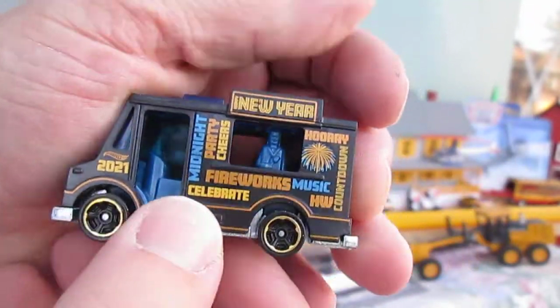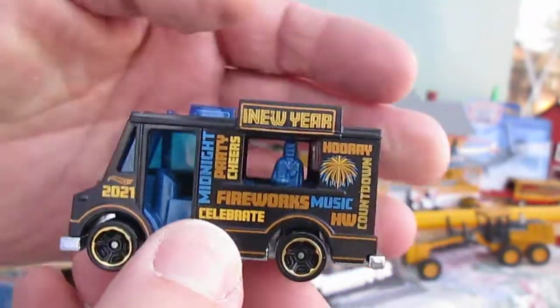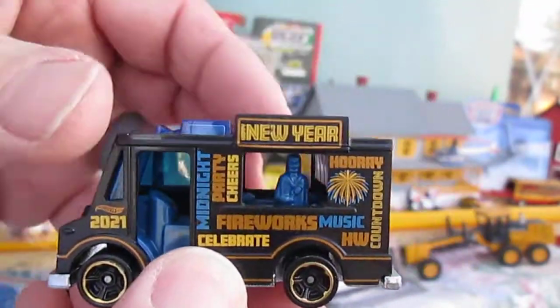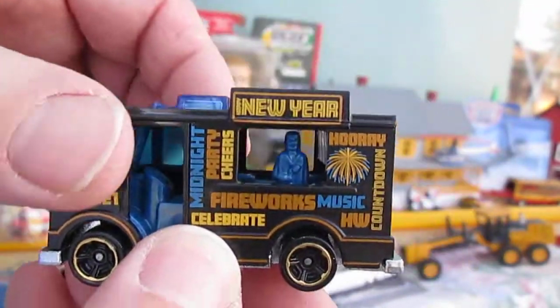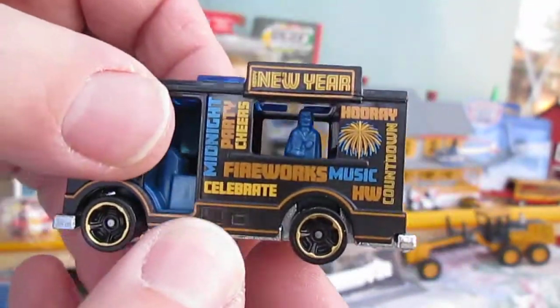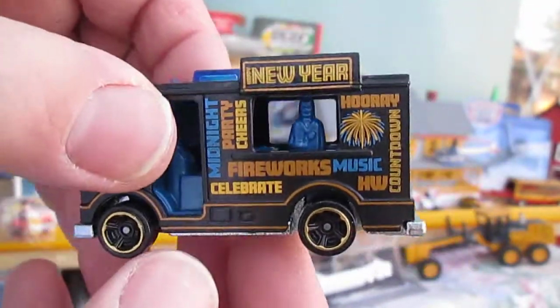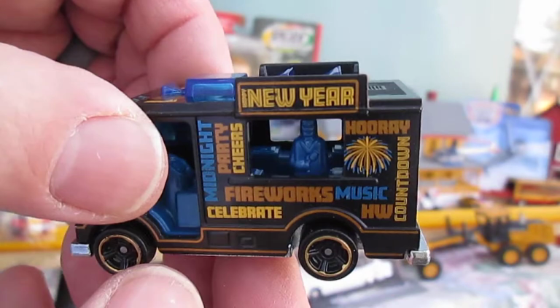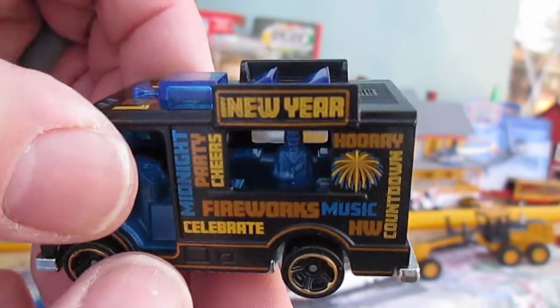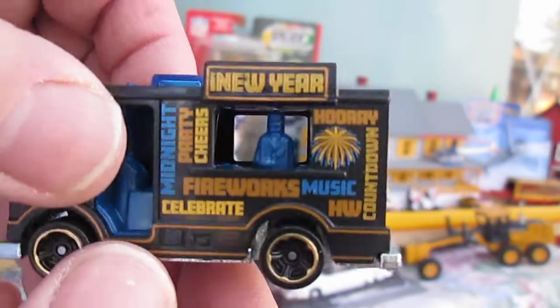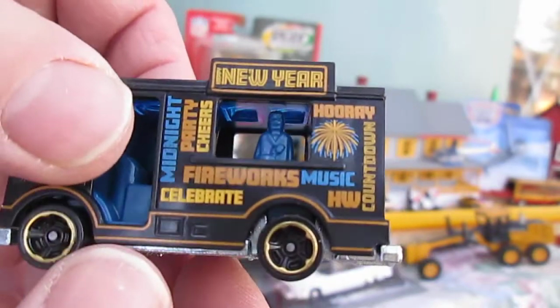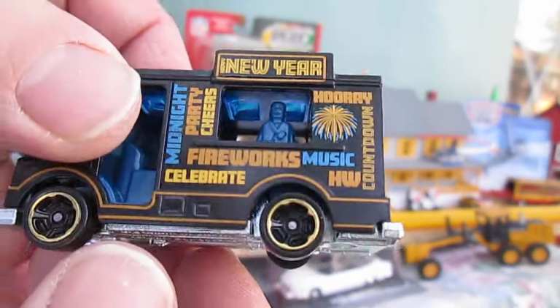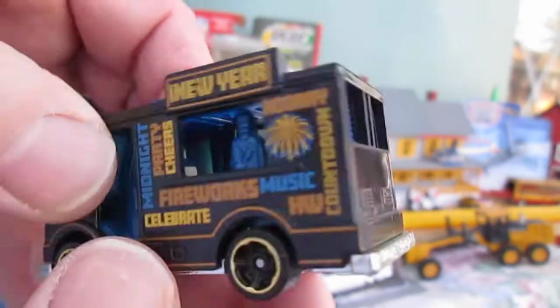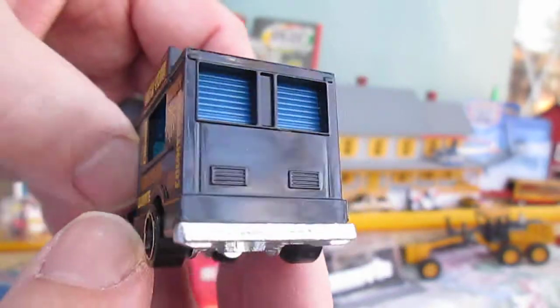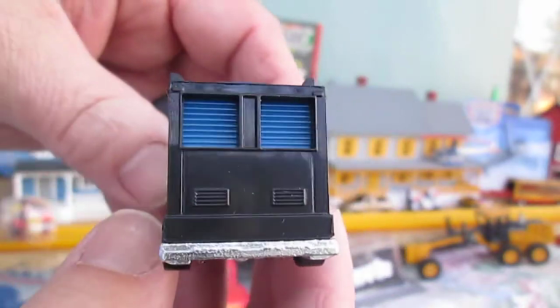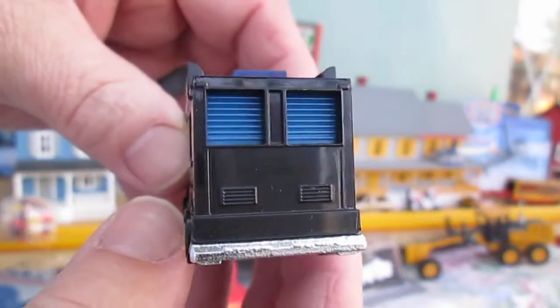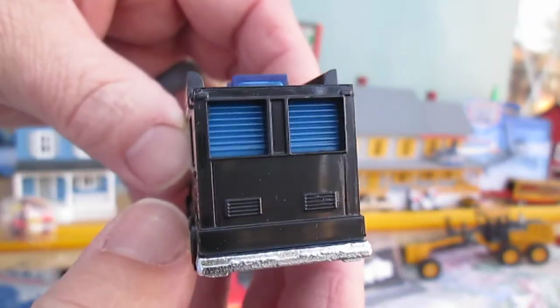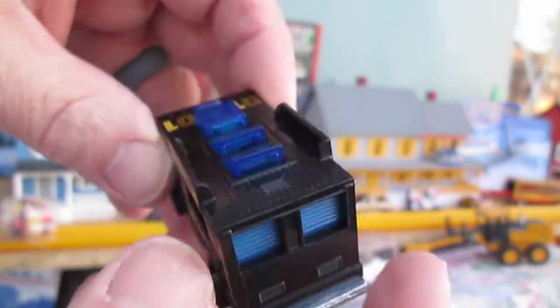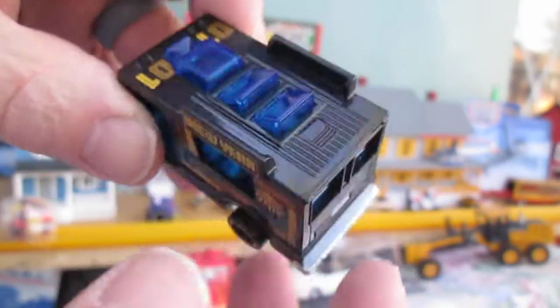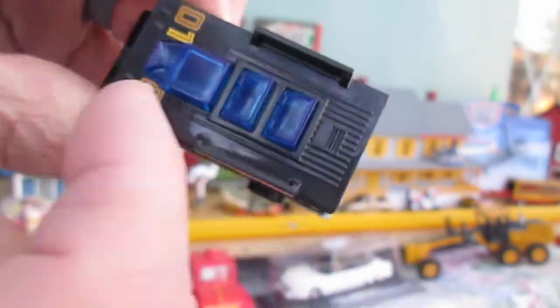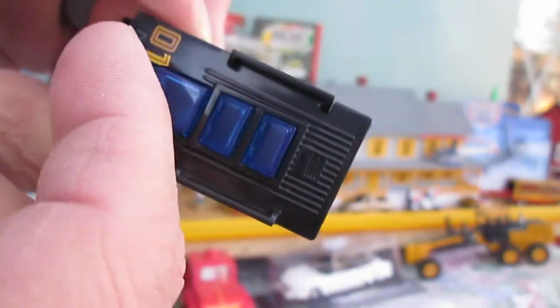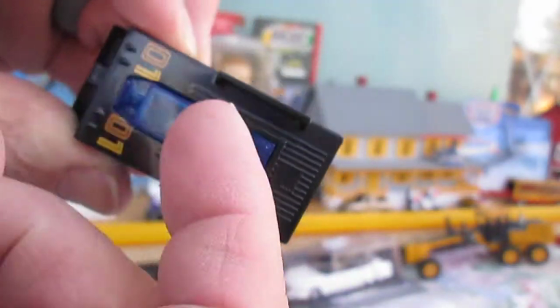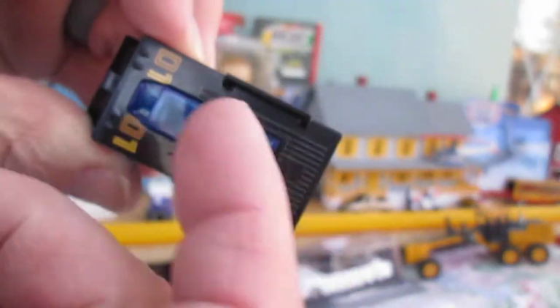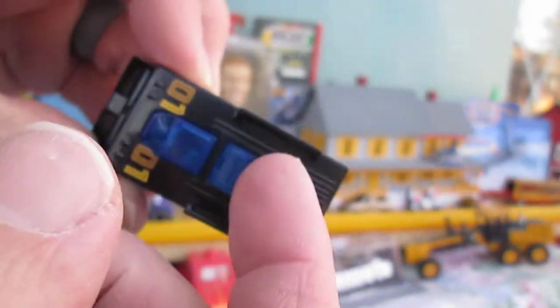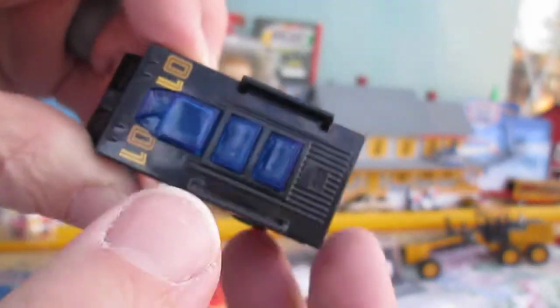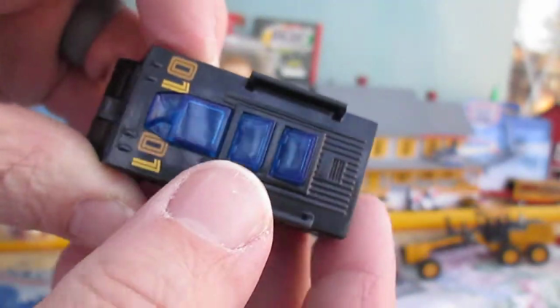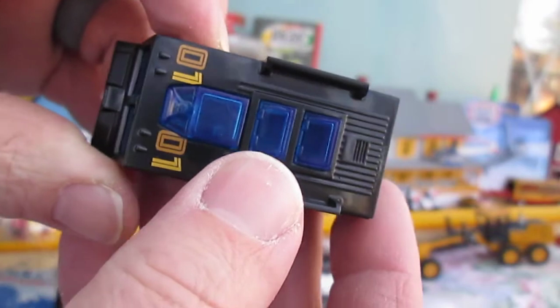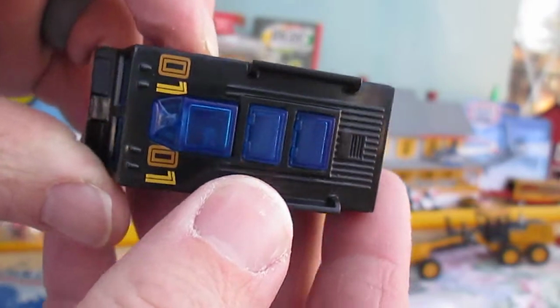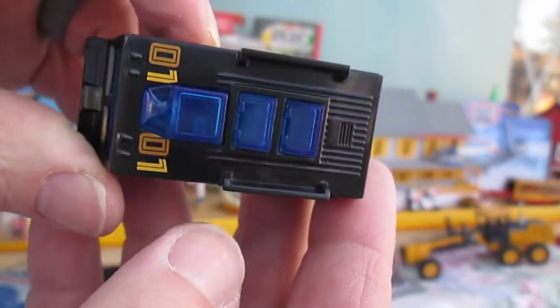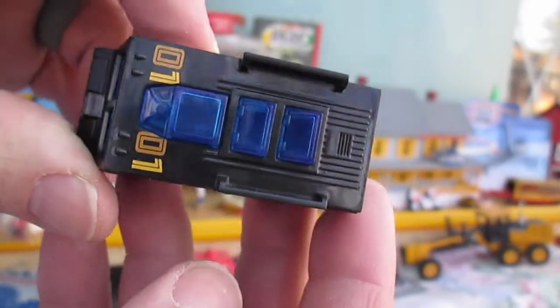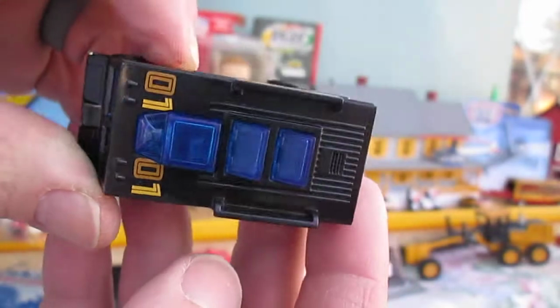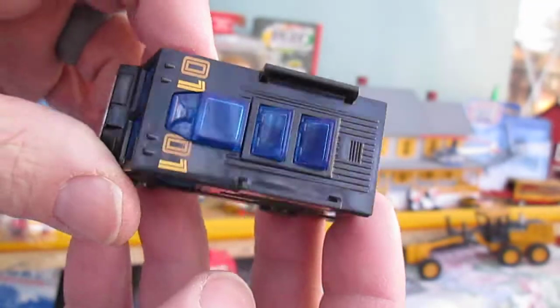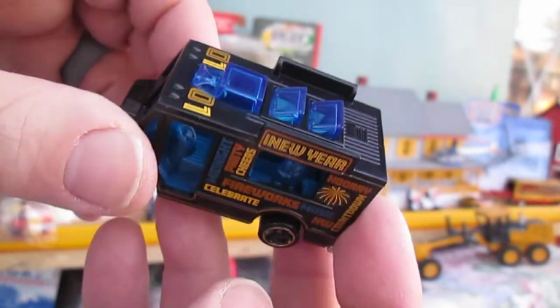Got a little guy in there, like from the ice cream trucks. Up here is the difference between the ice cream truck and the Quick Byte.